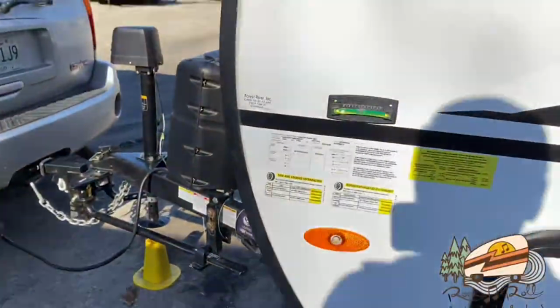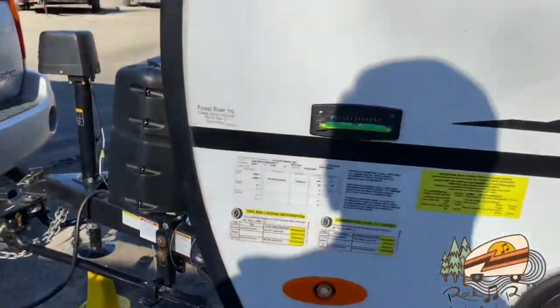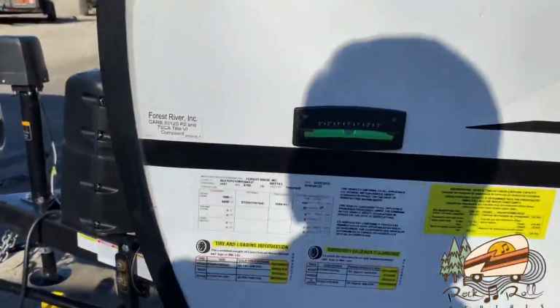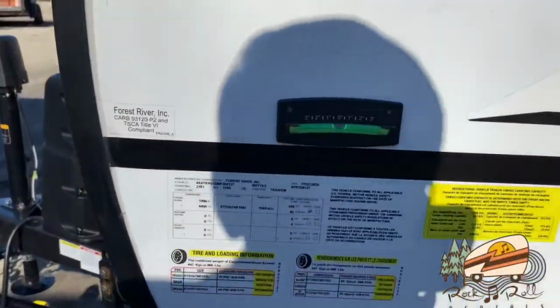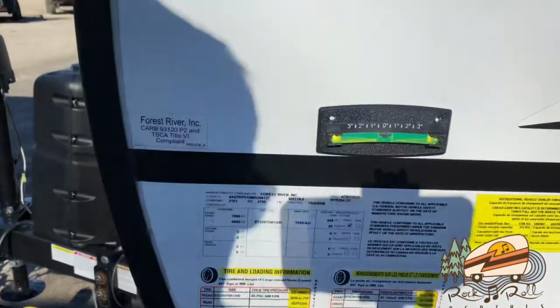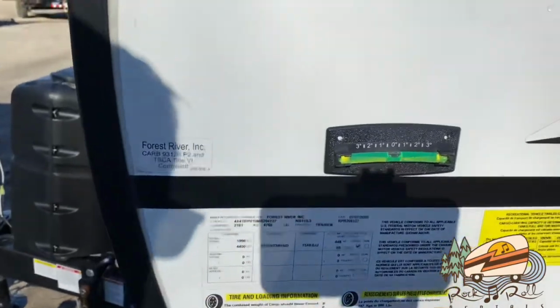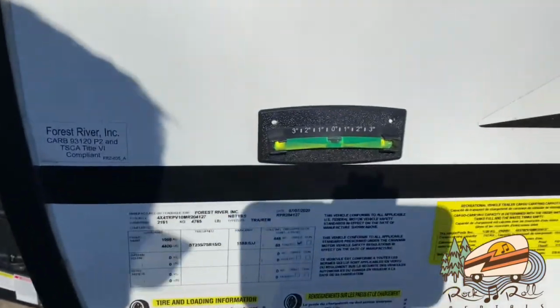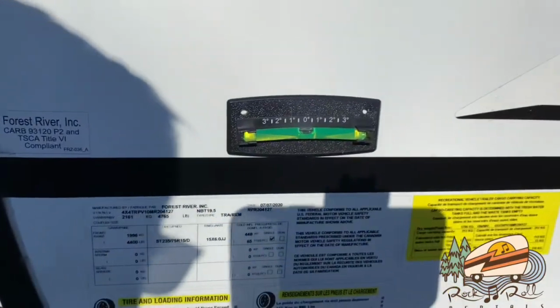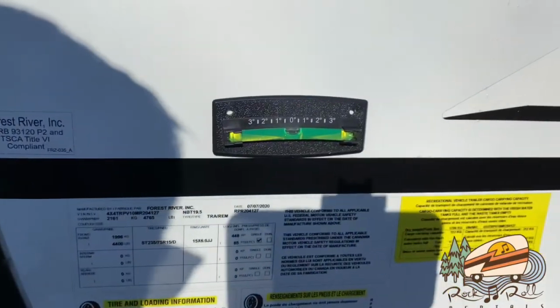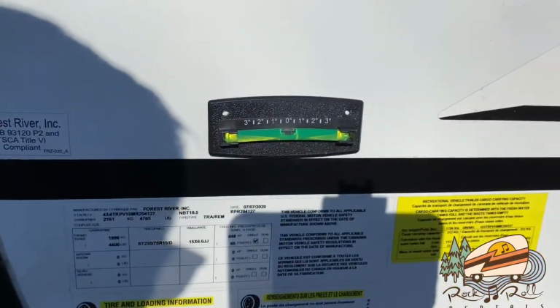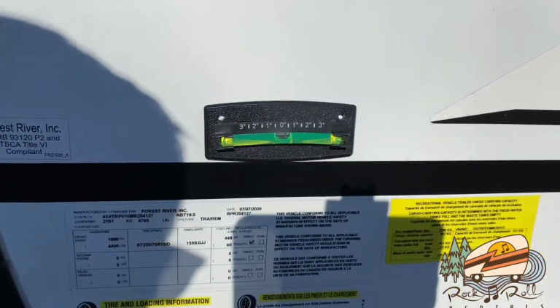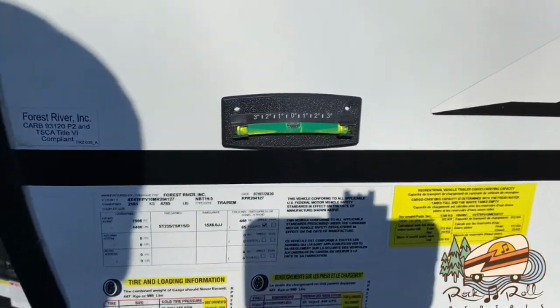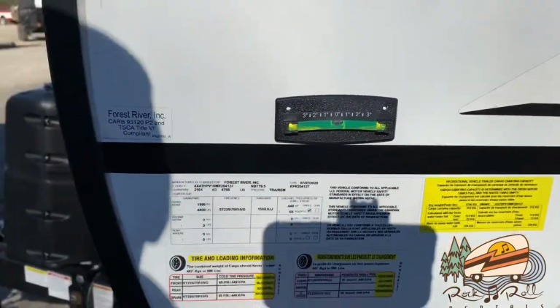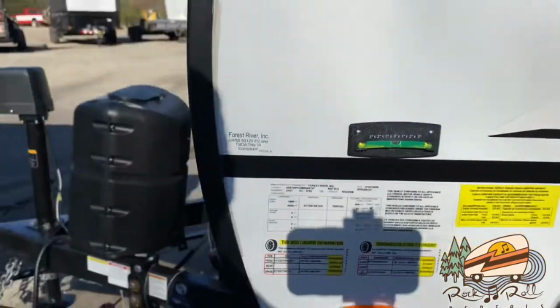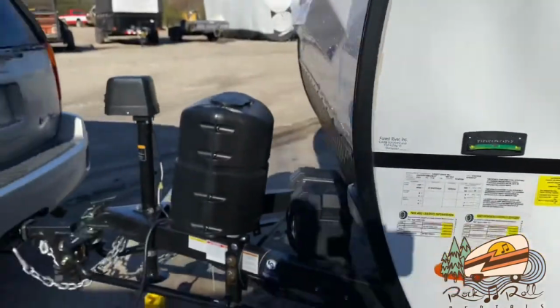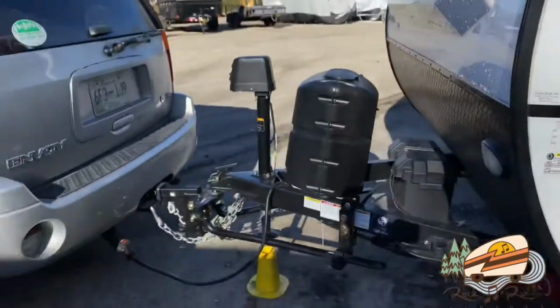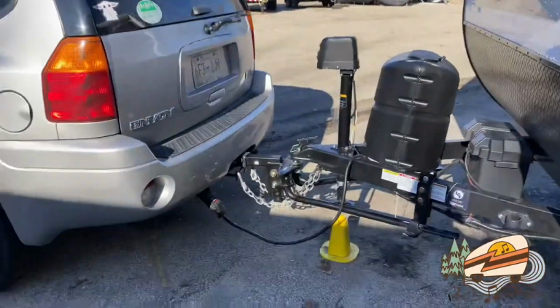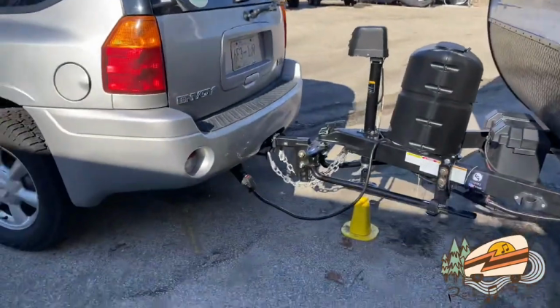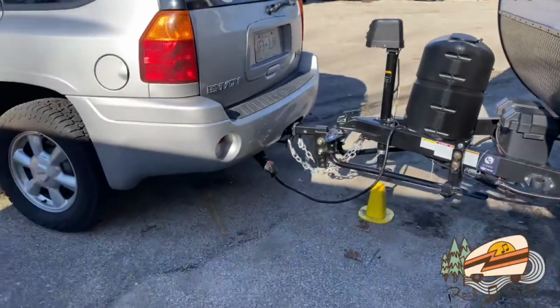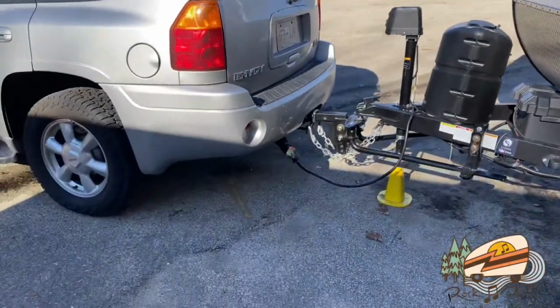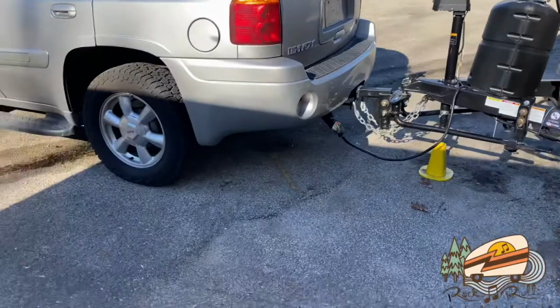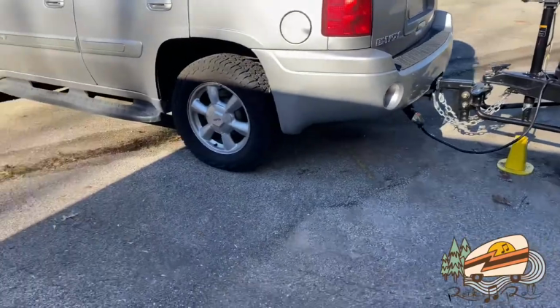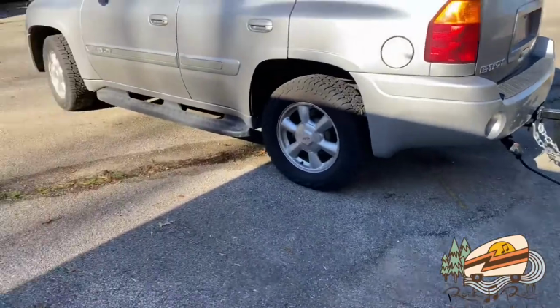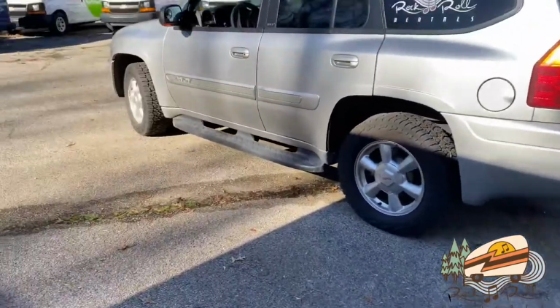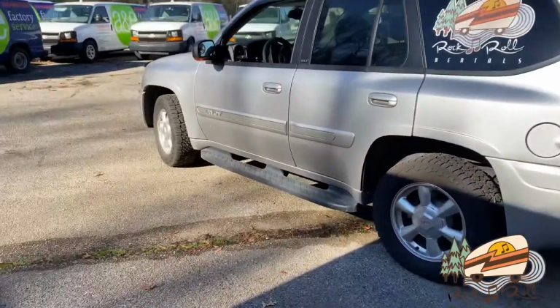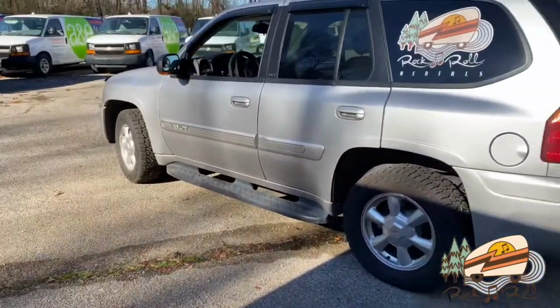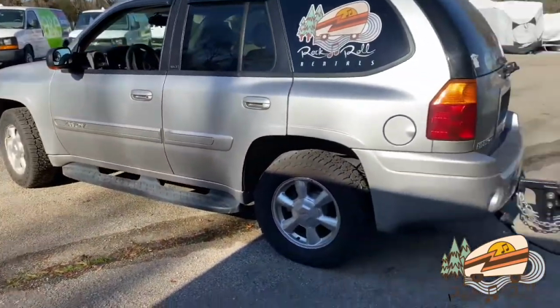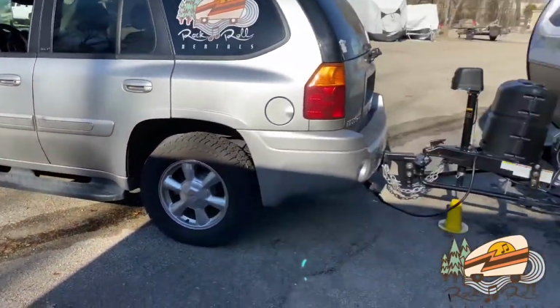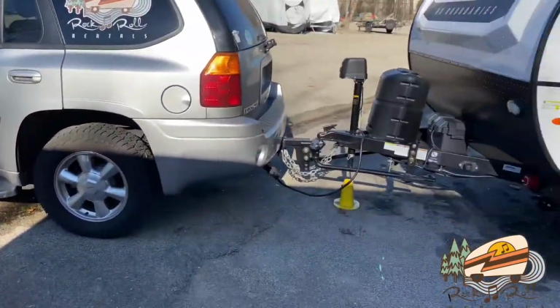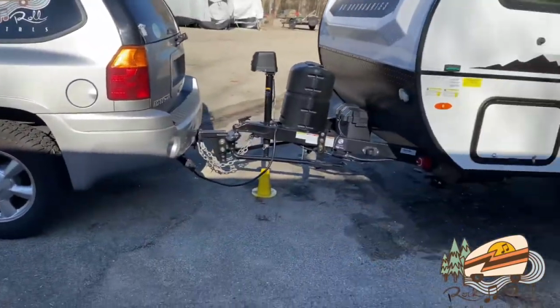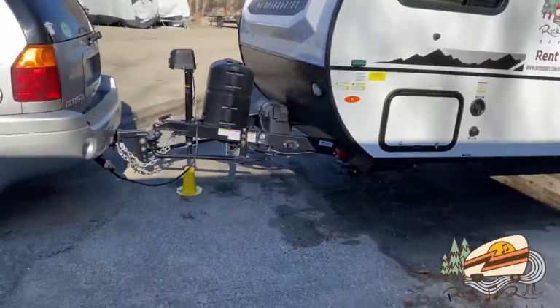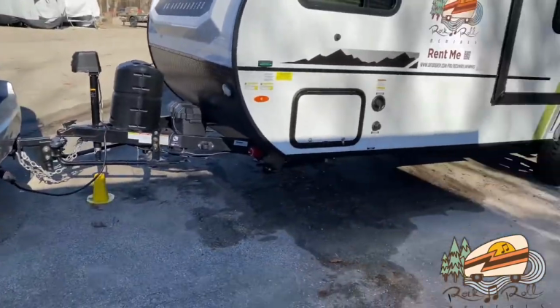And as you can see, the camper's sitting pretty level. I need to put the jack stand up and we'll be ready to pull the camper off.